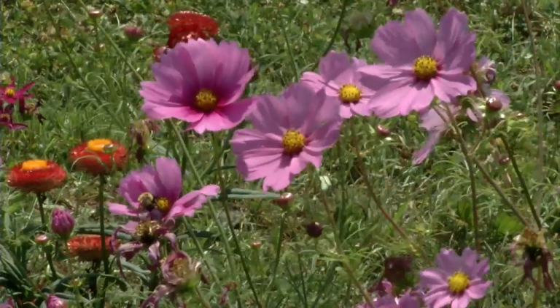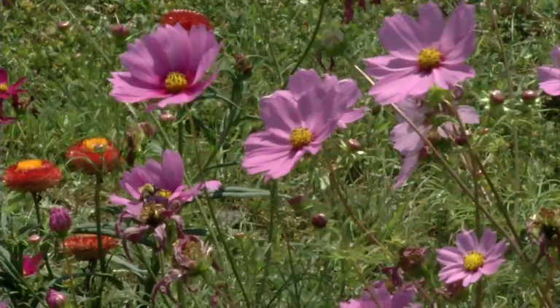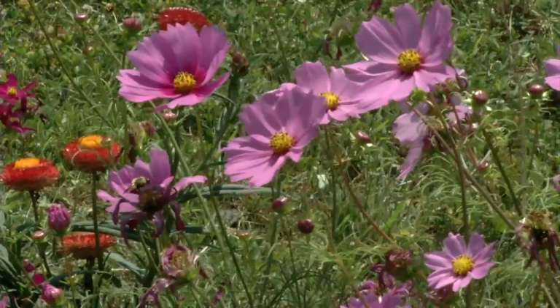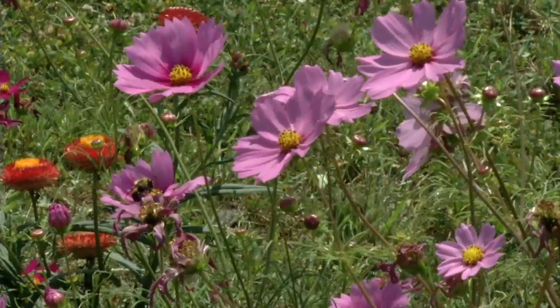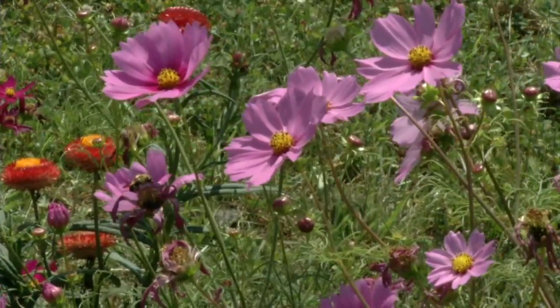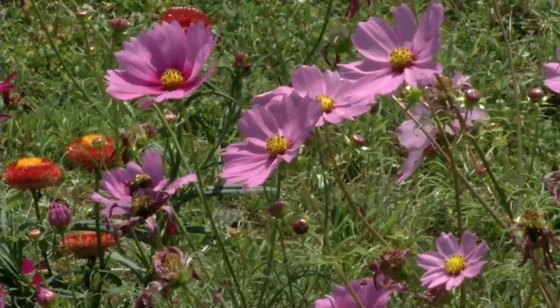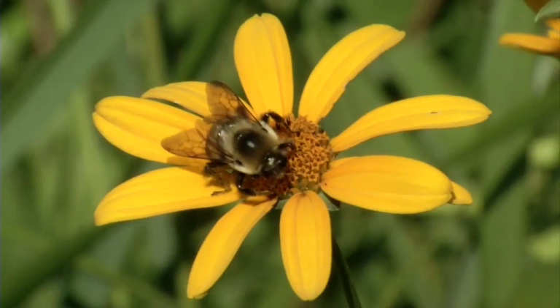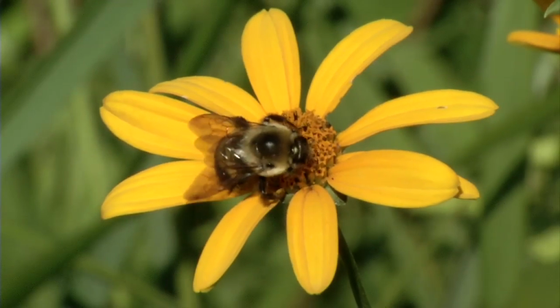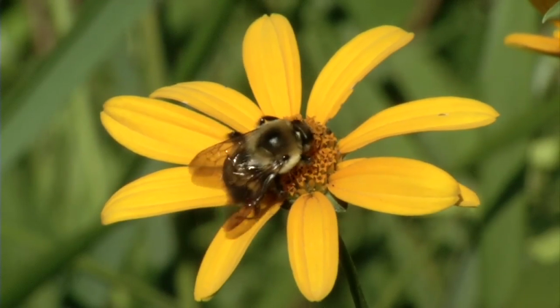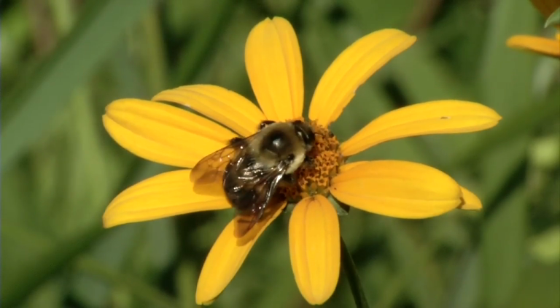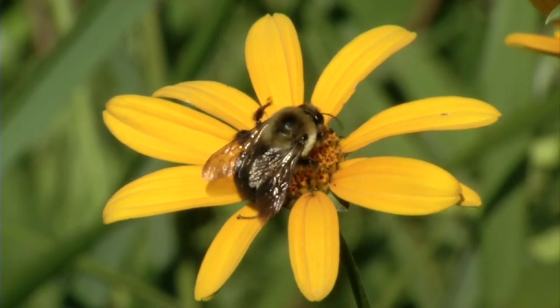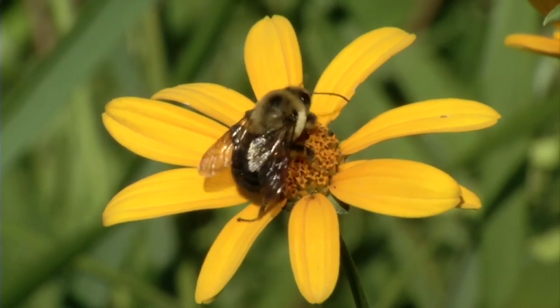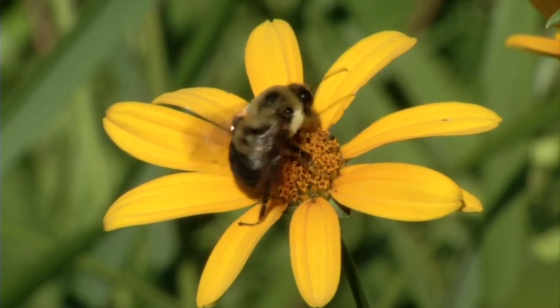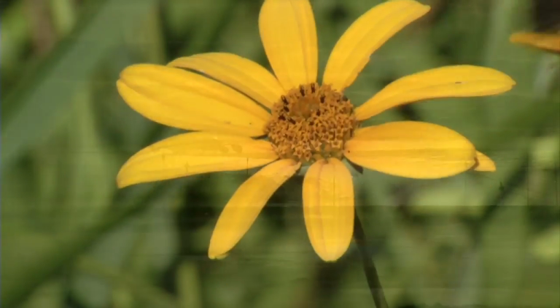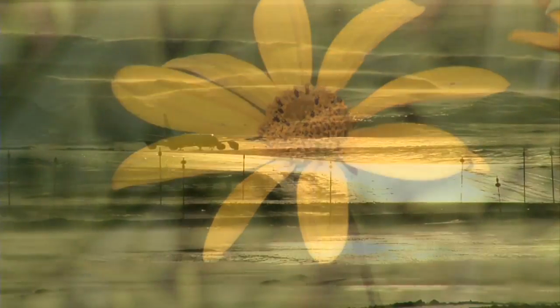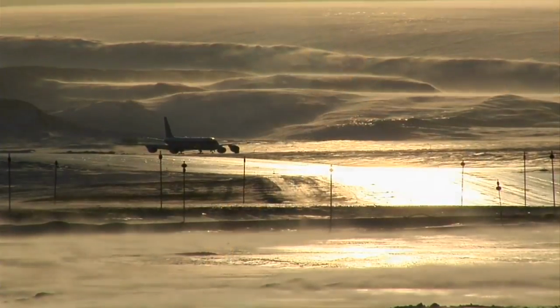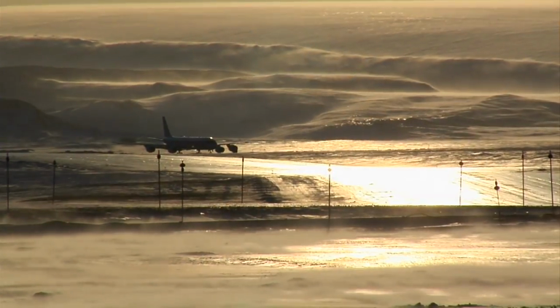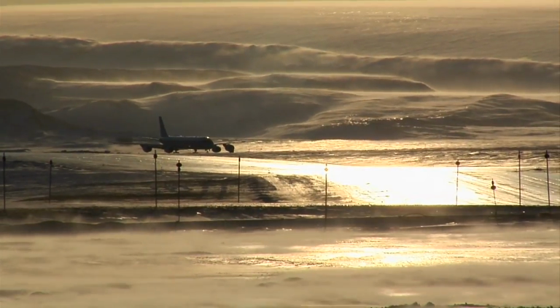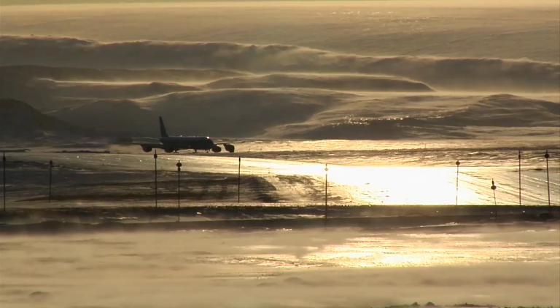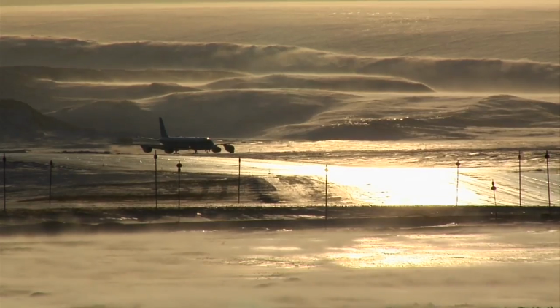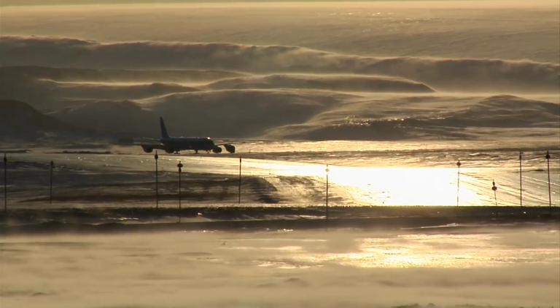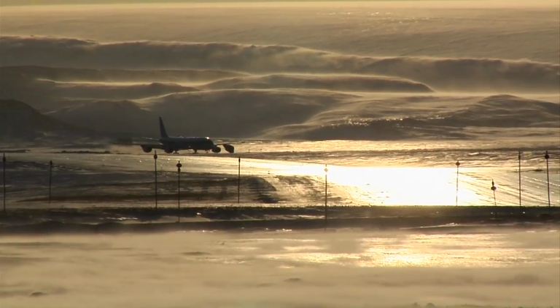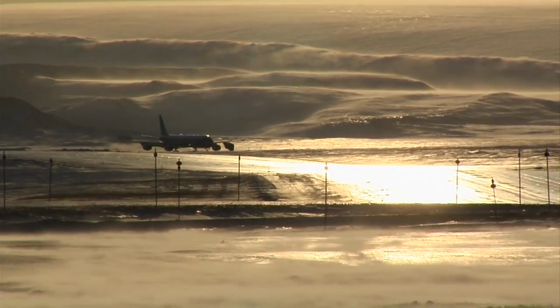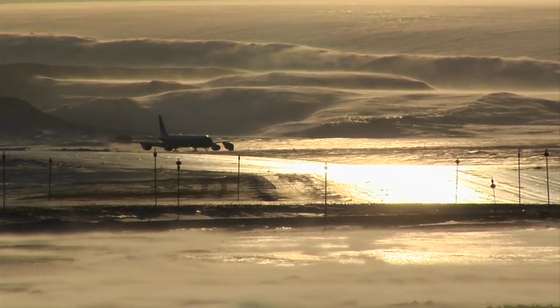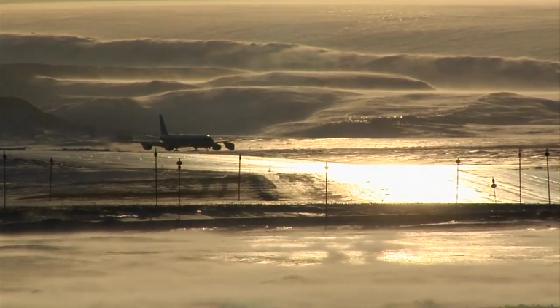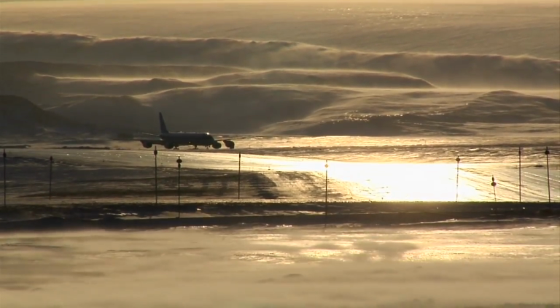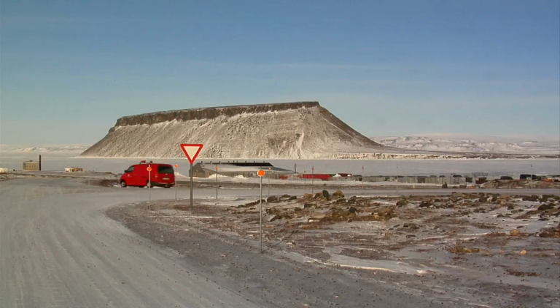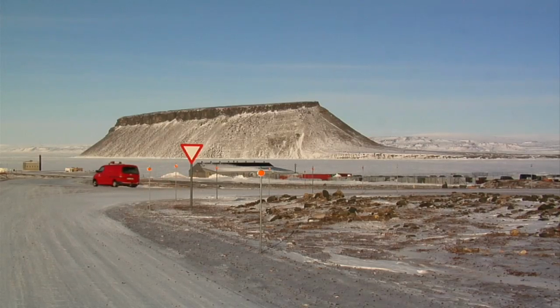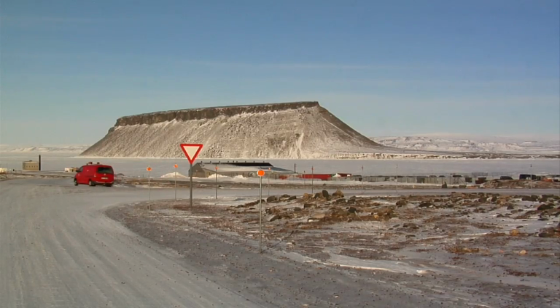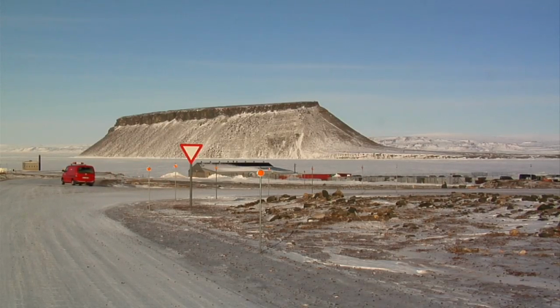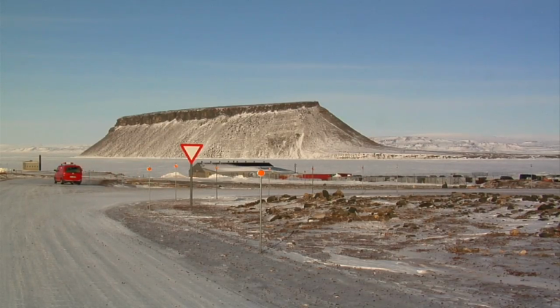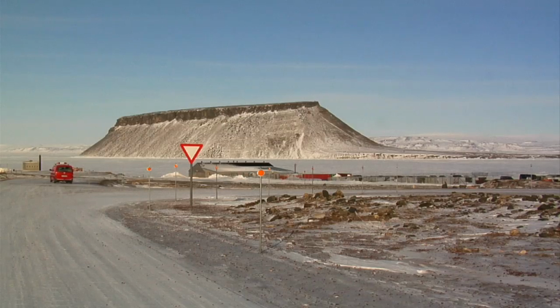Across North America, spring has sprung. As the mercury rises, the winter snow seems like ancient history. Not so for NASA's Operation IceBridge scientists, who continue to brave Arctic temperatures at Thule Air Base in northern Greenland.